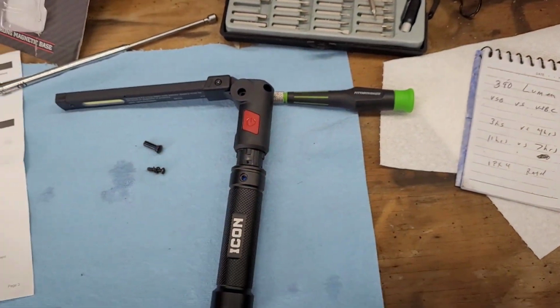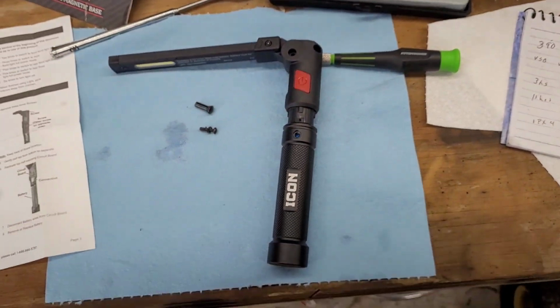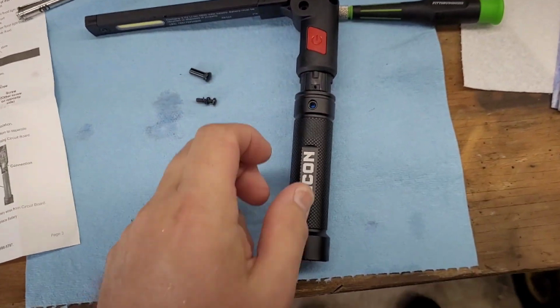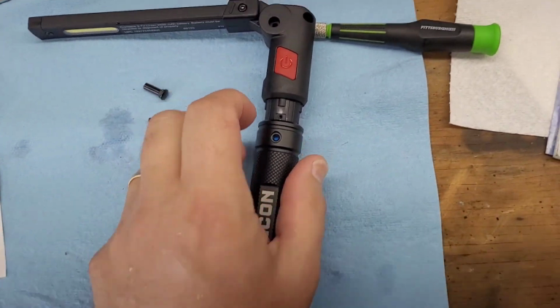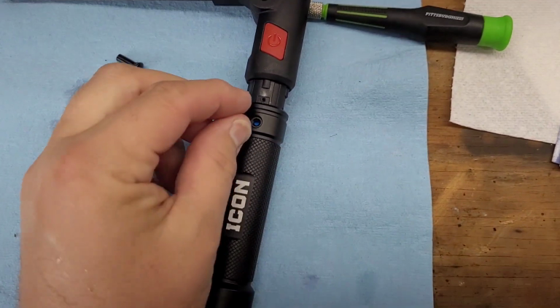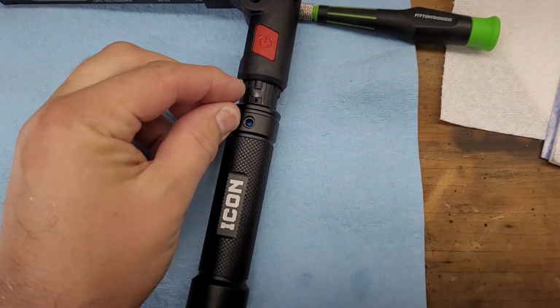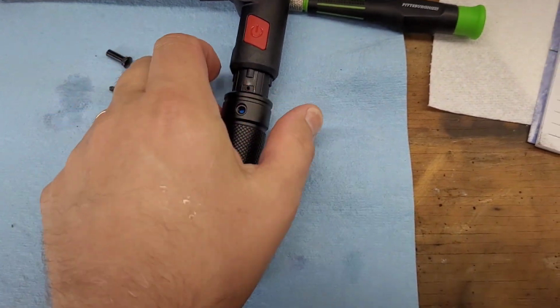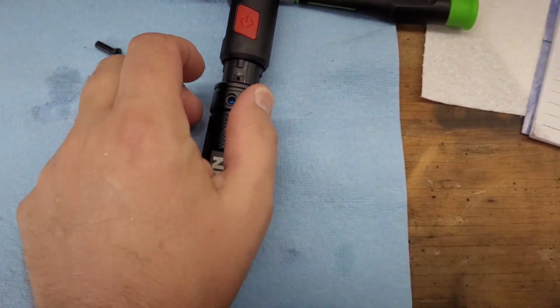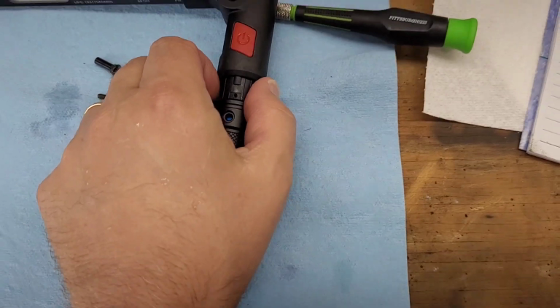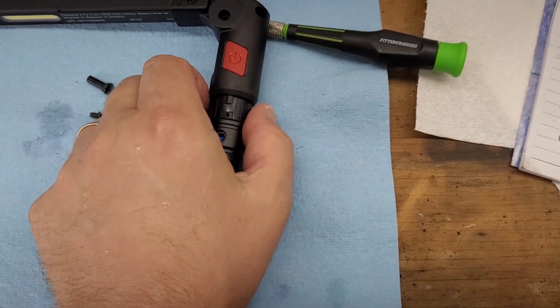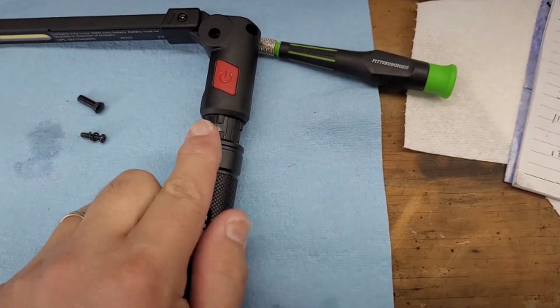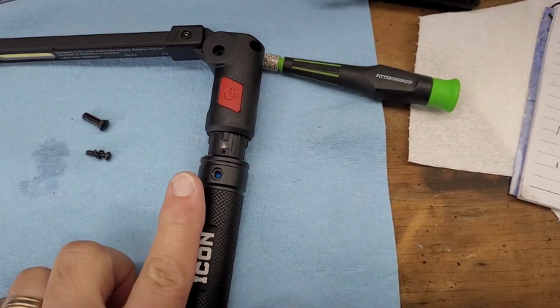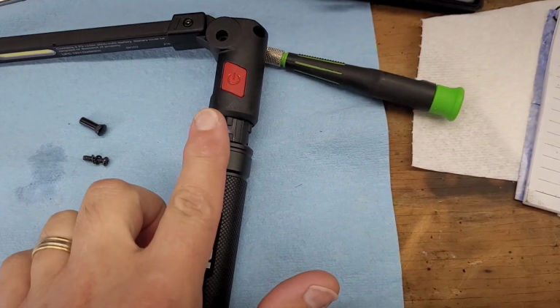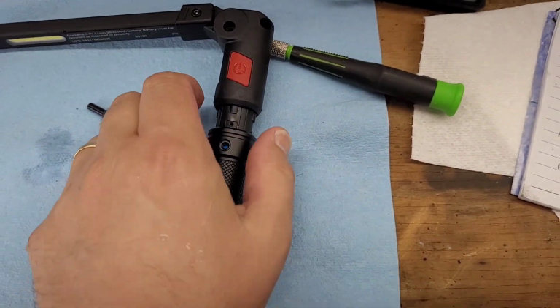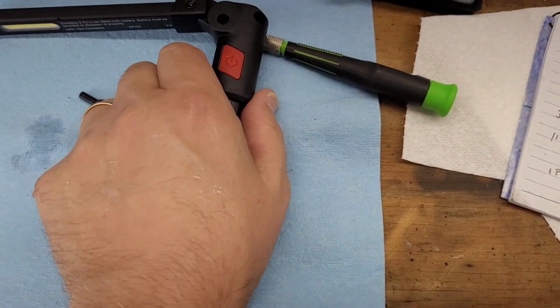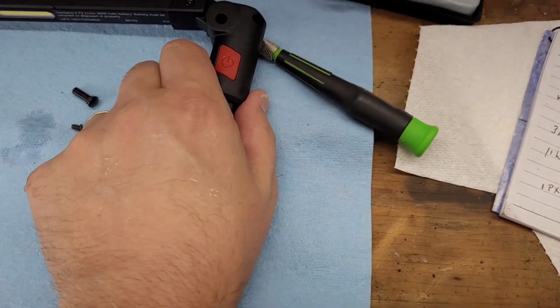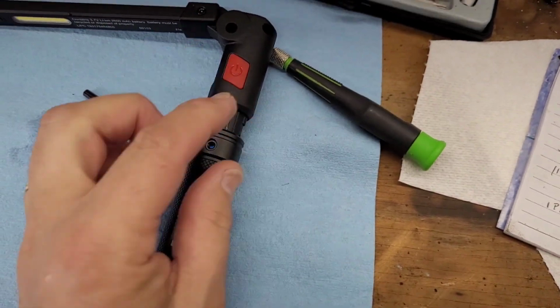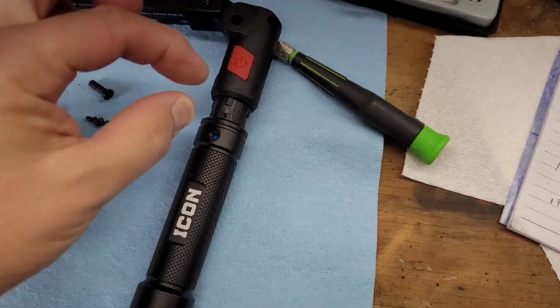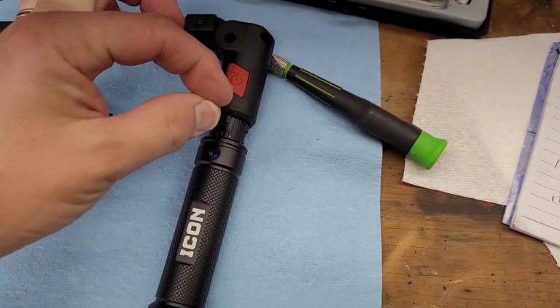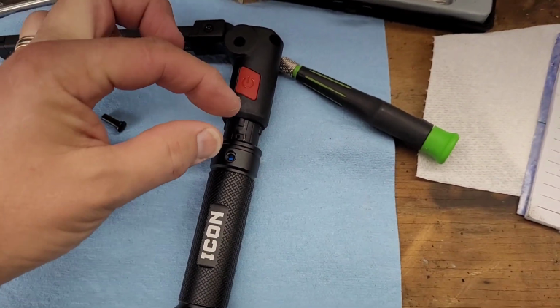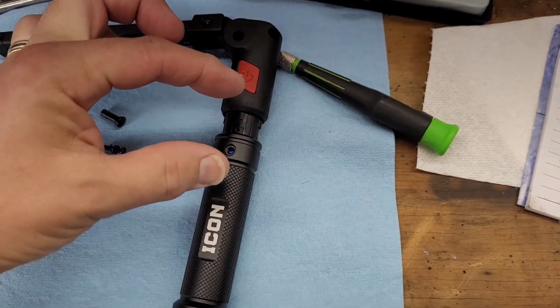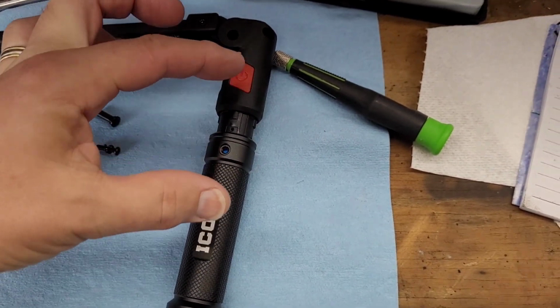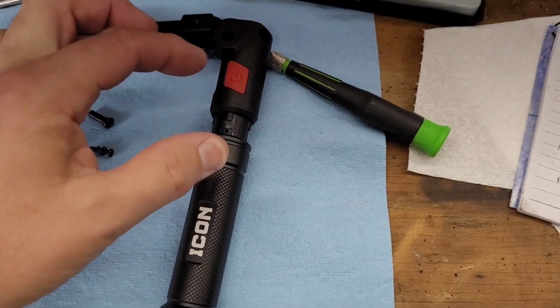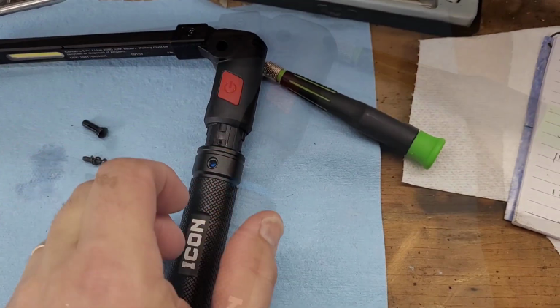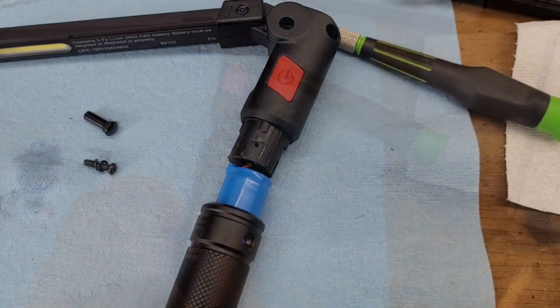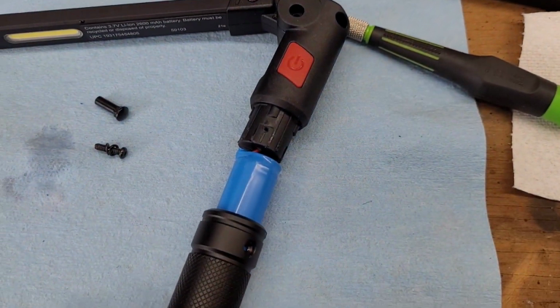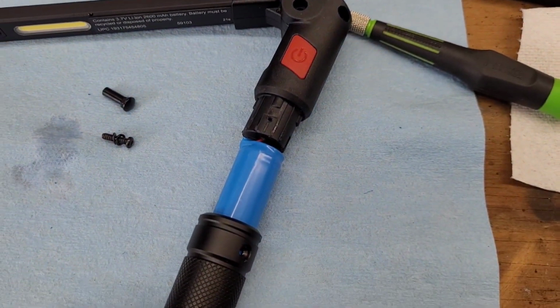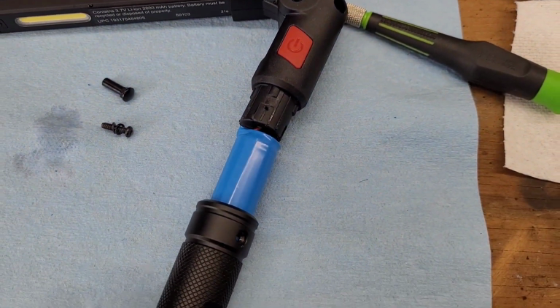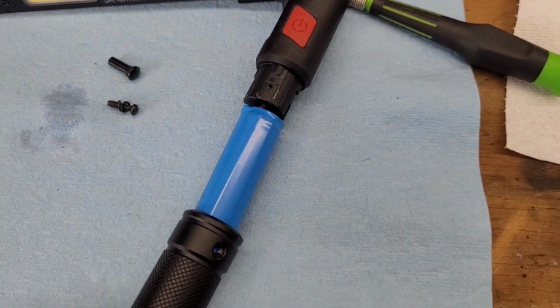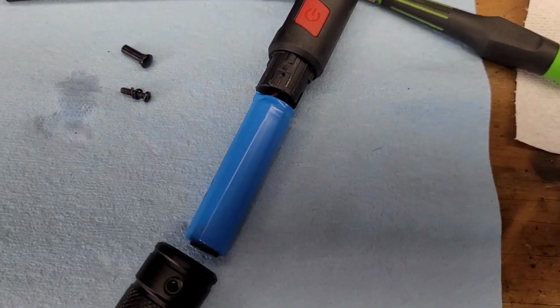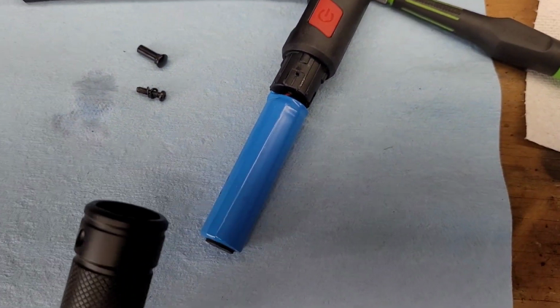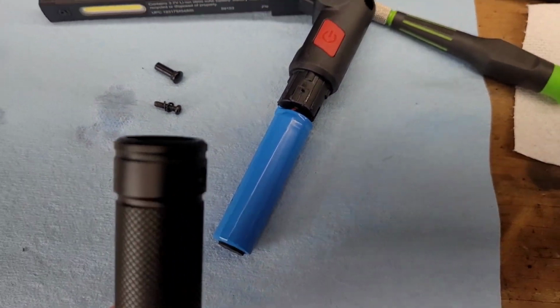Here's the important part. You have to gently pull this this way — you want to separate it like this. And then once you separate it, the battery will come out.